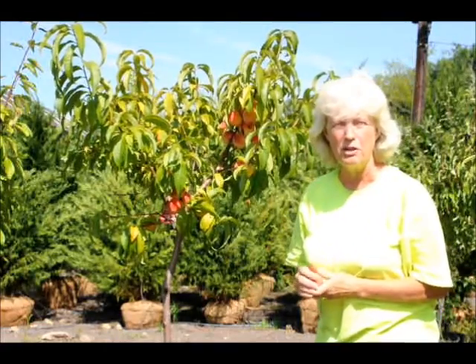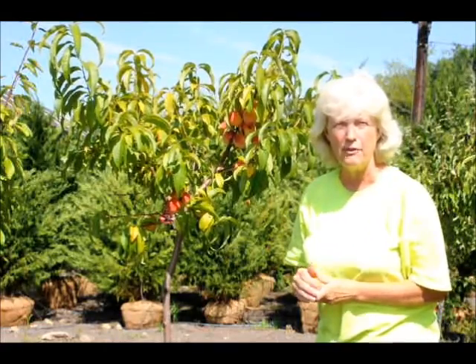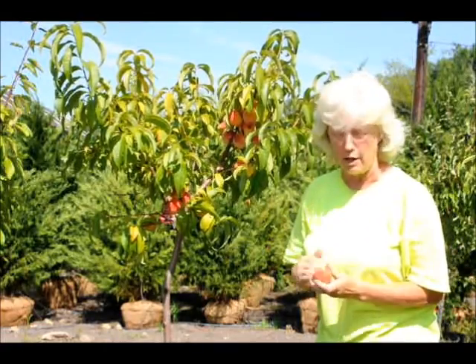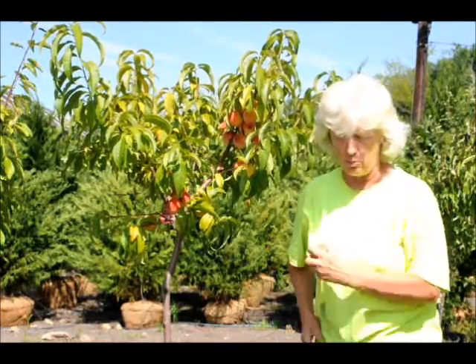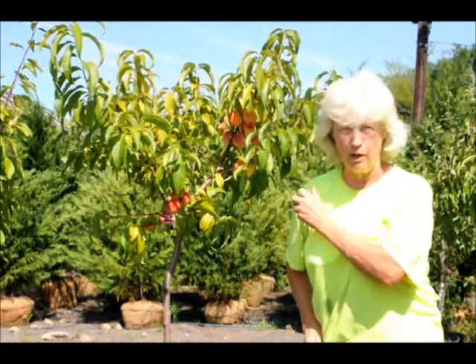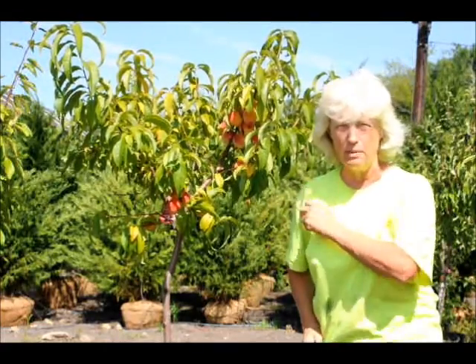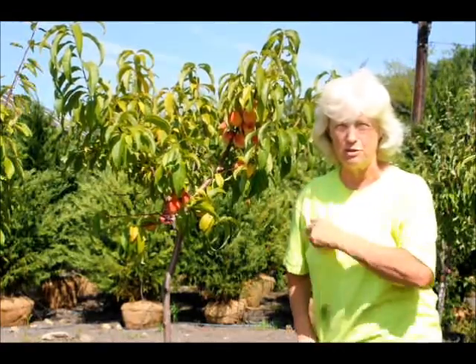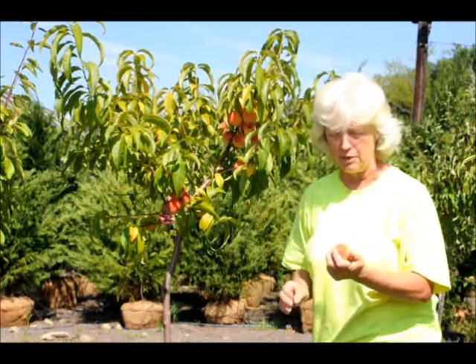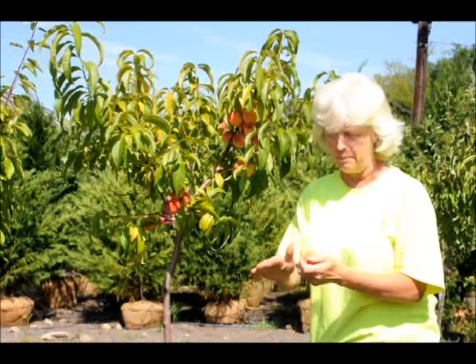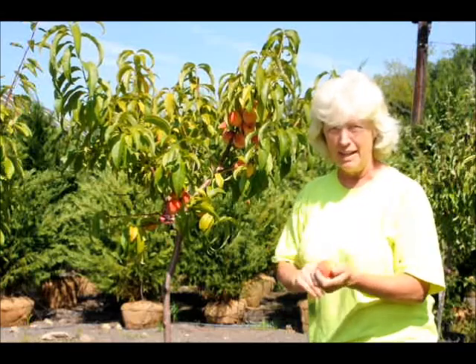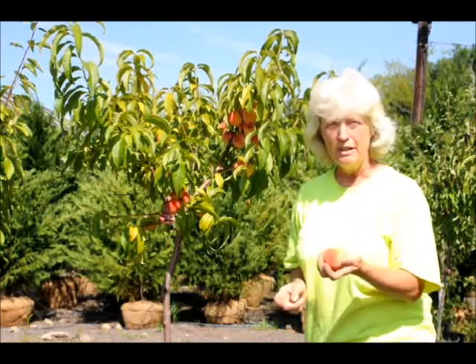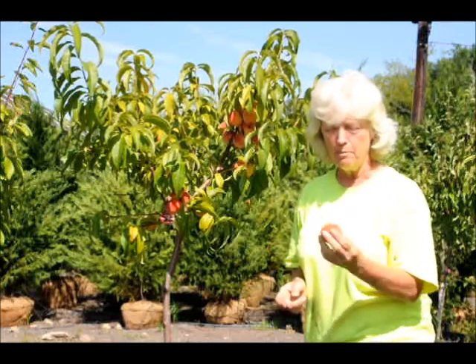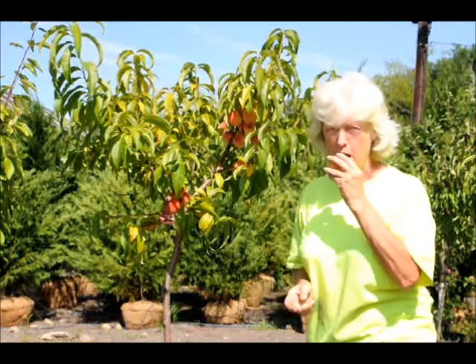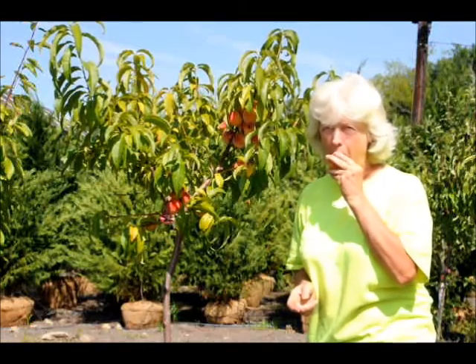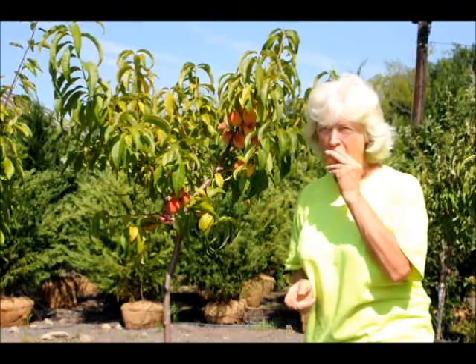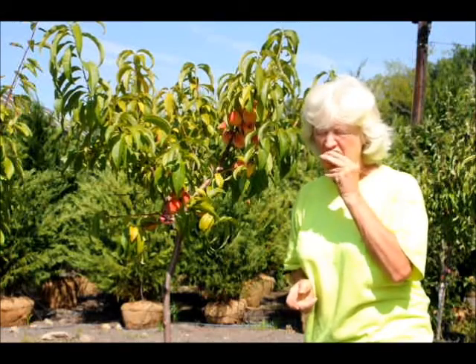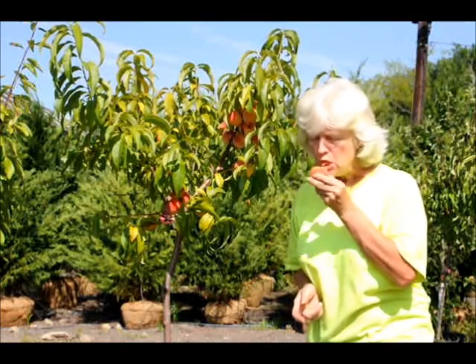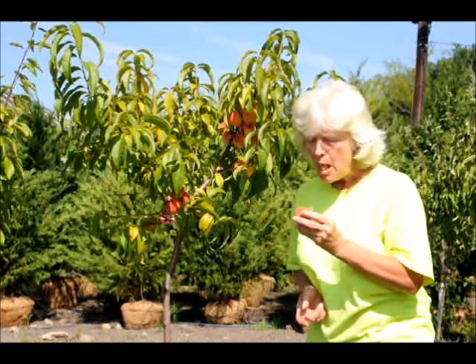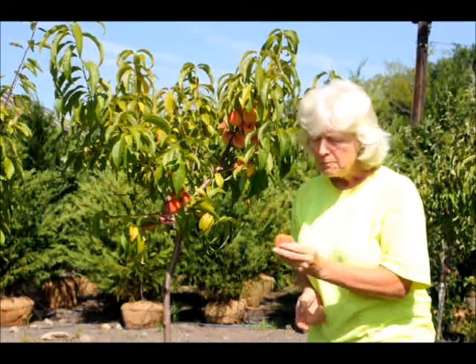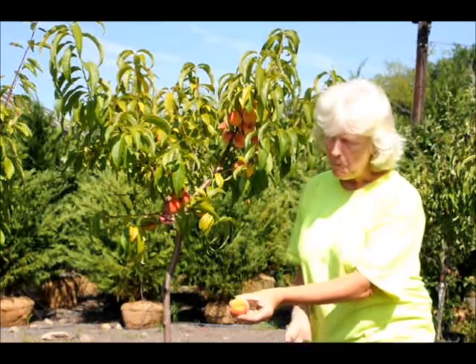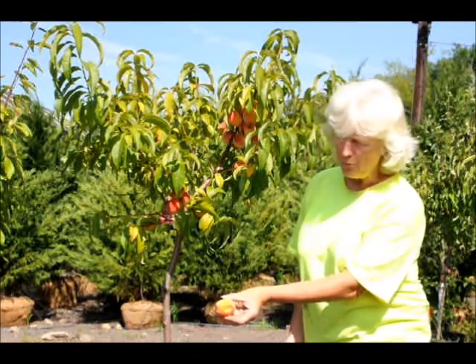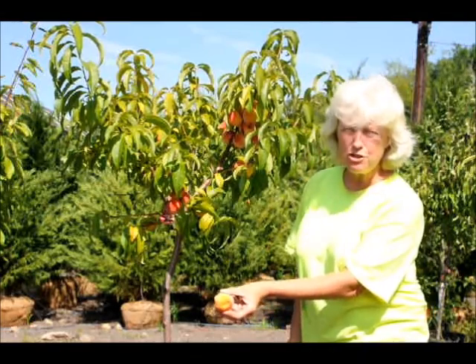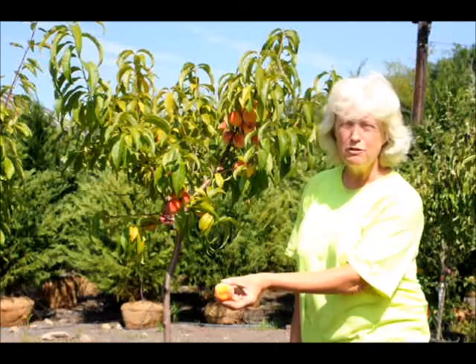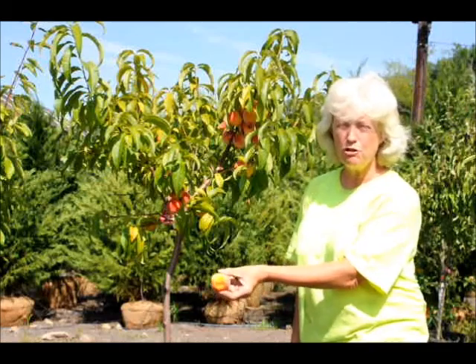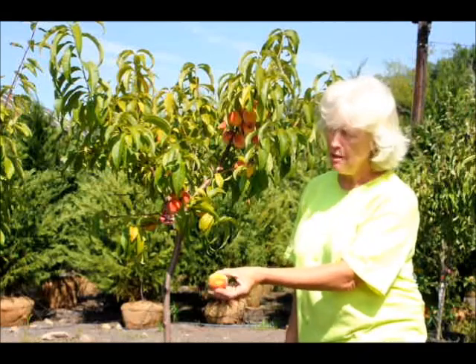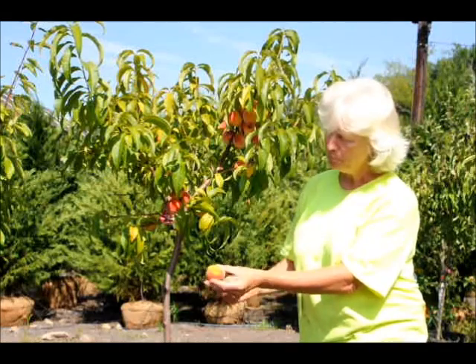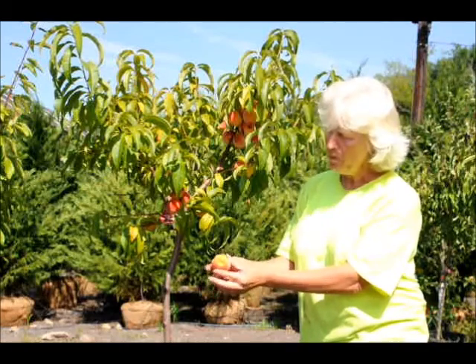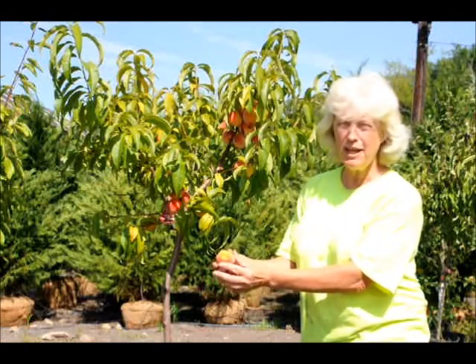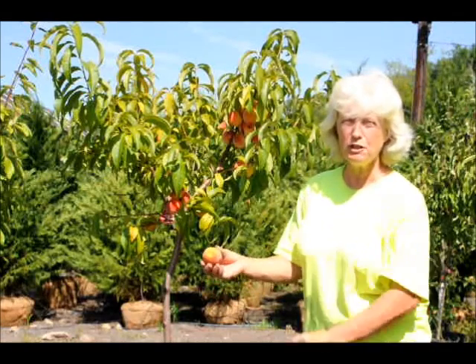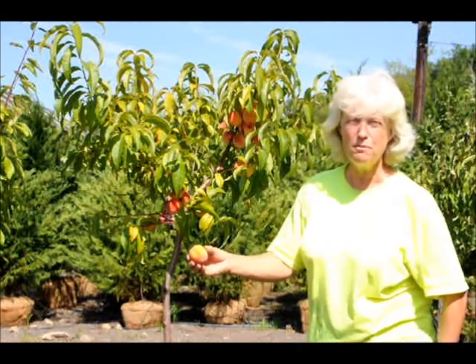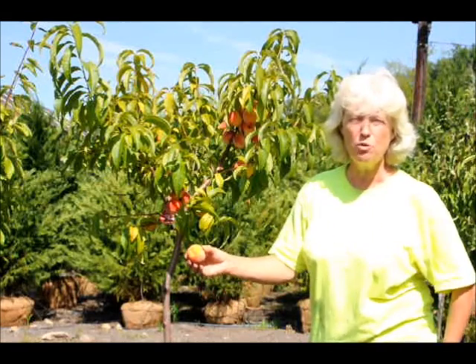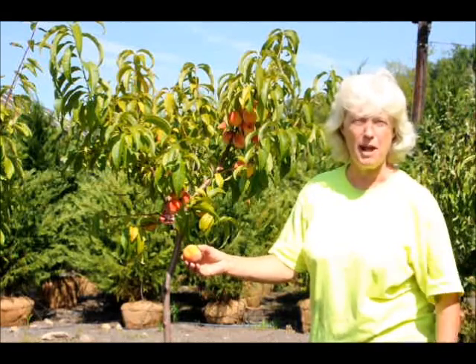I don't even have to wash it. I'd wipe it off a little bit, make sure there's nothing on it. Take a bite. Fresh, juicy — can't ask for too much more than that.